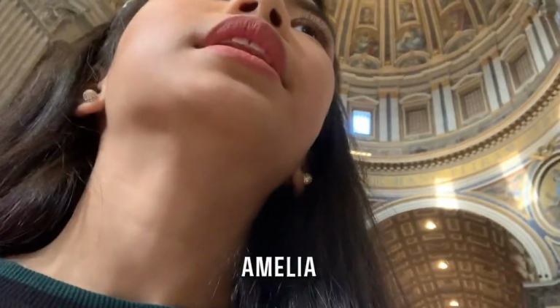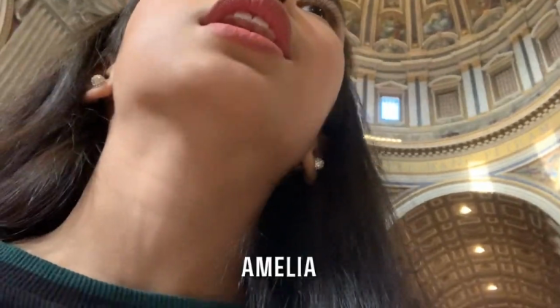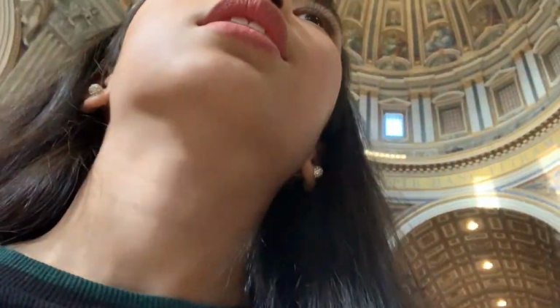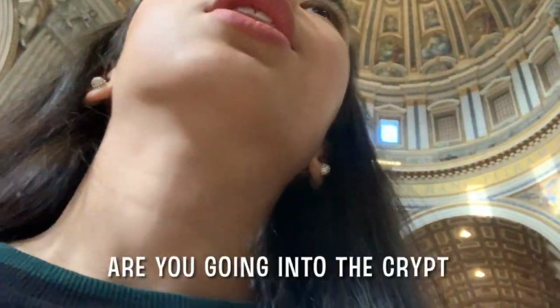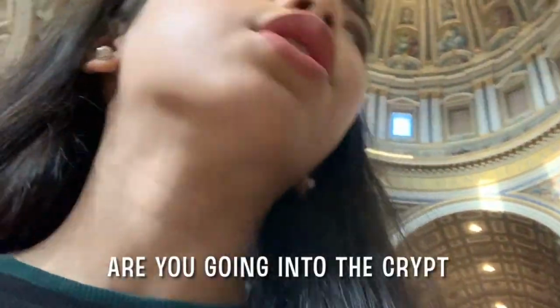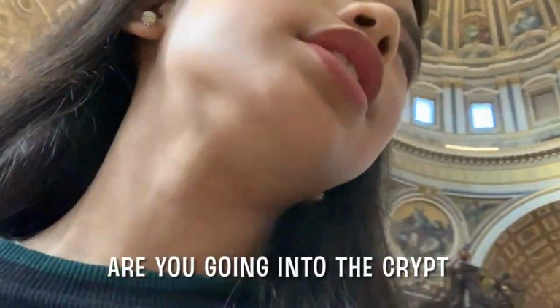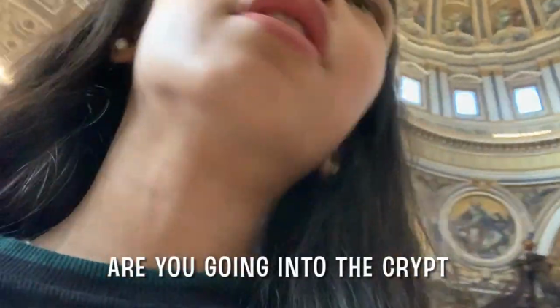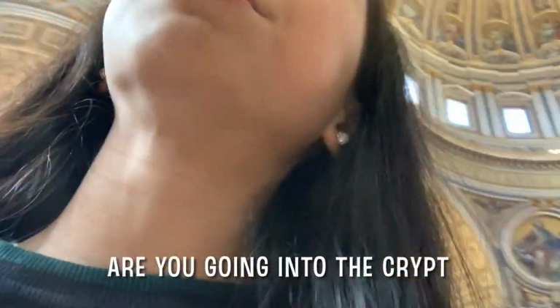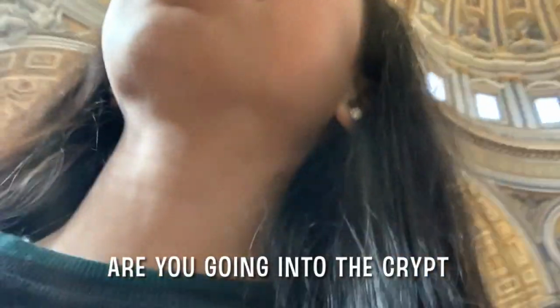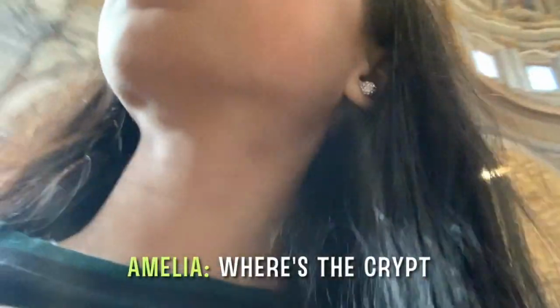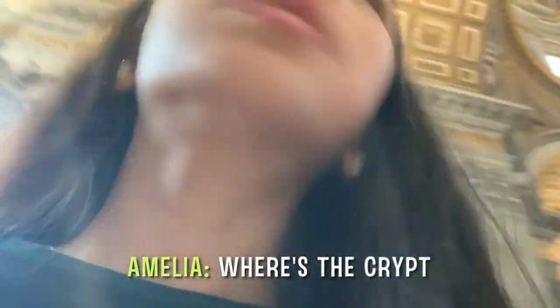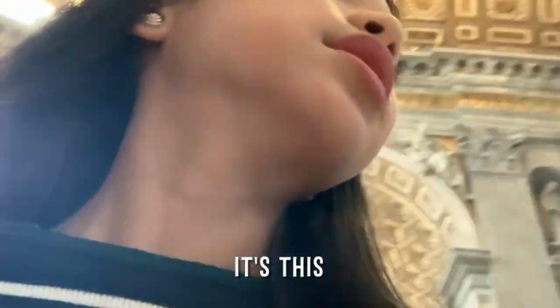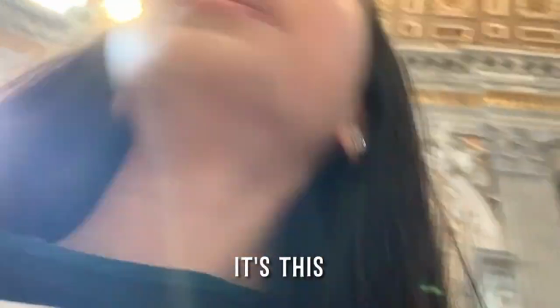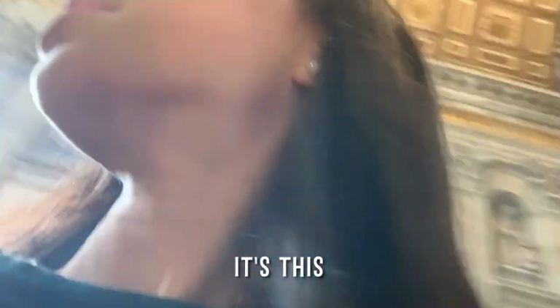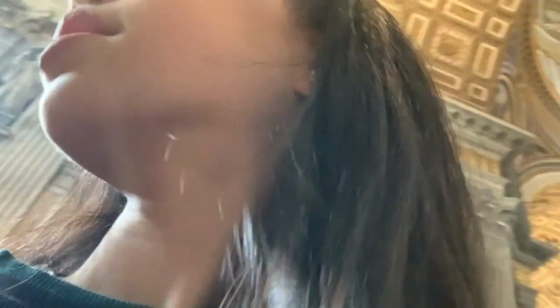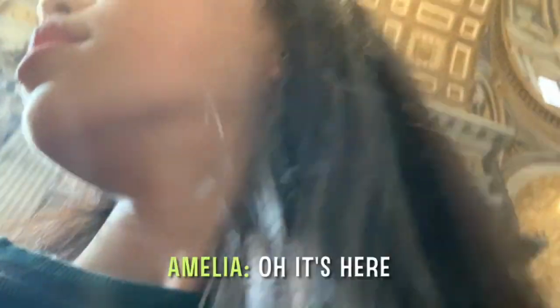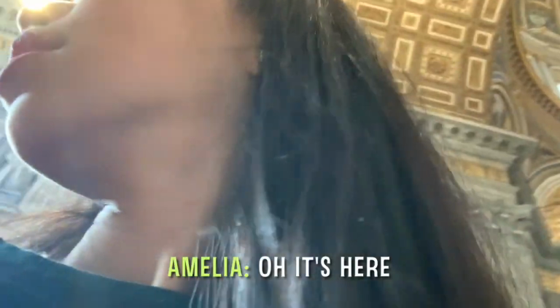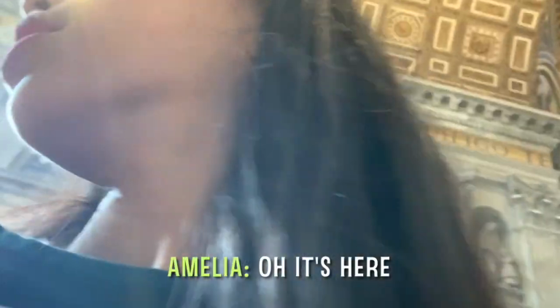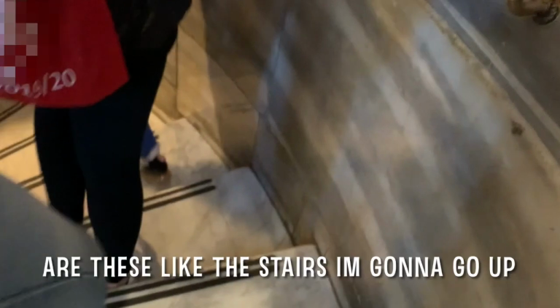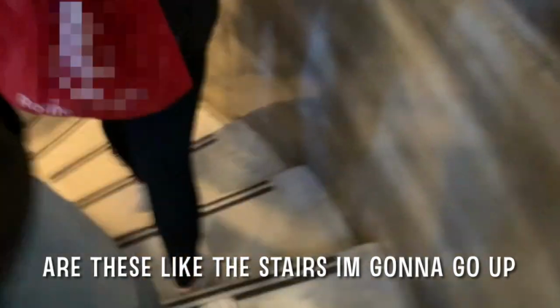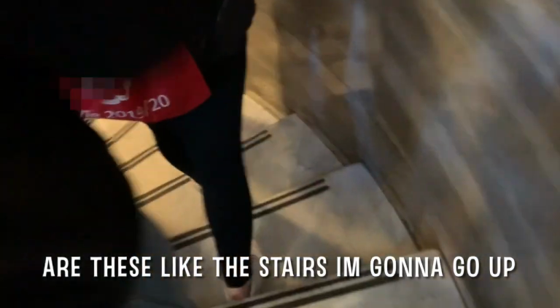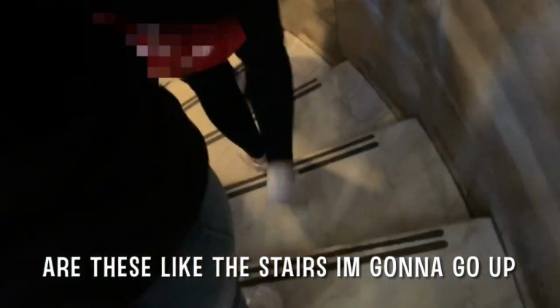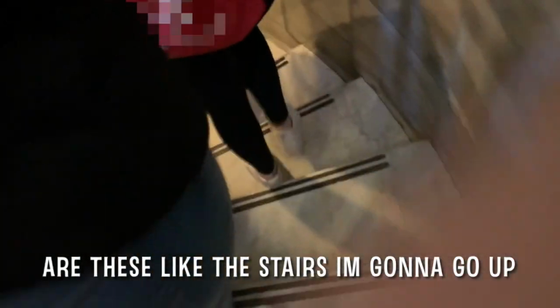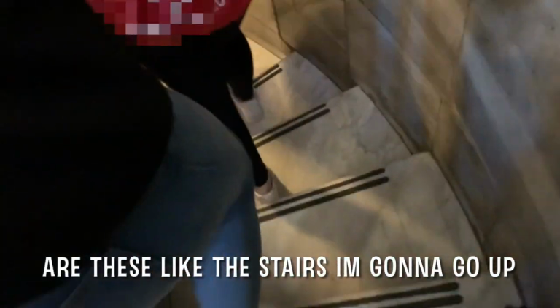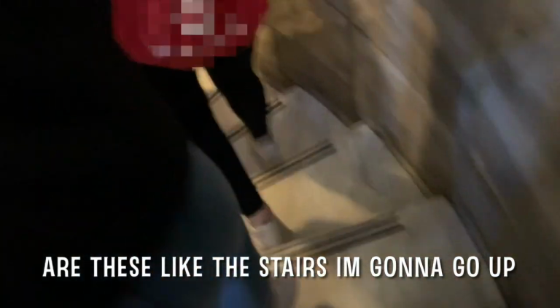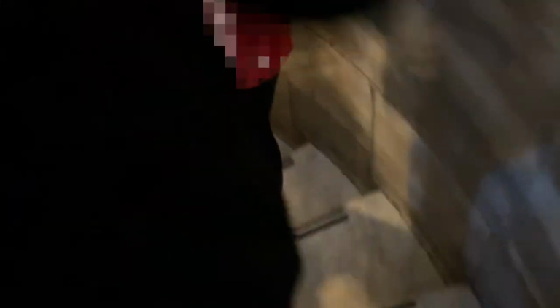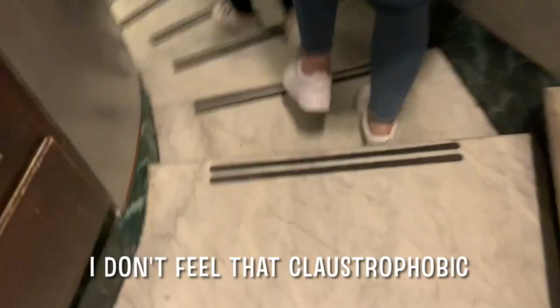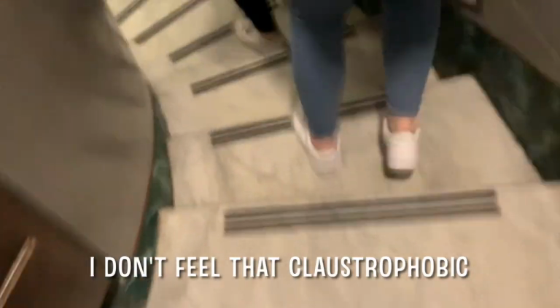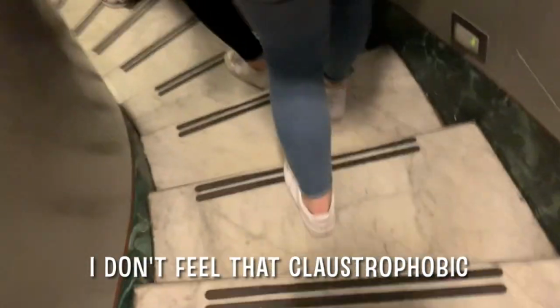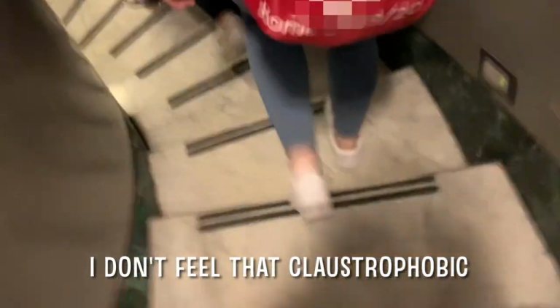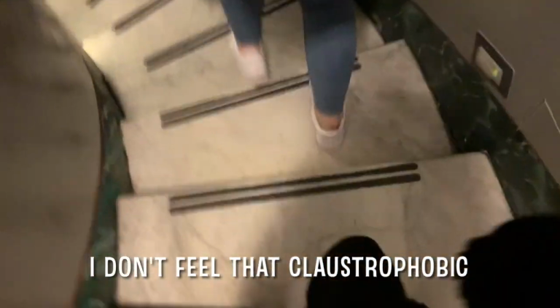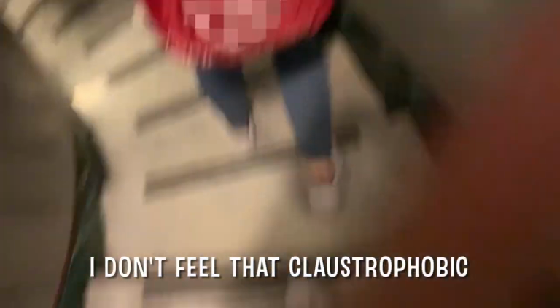Amelia, are you going into the crypts? I think it's like the stairs — I'm gonna go up. I don't feel too bad about it.